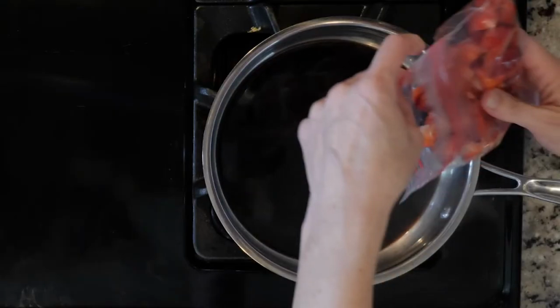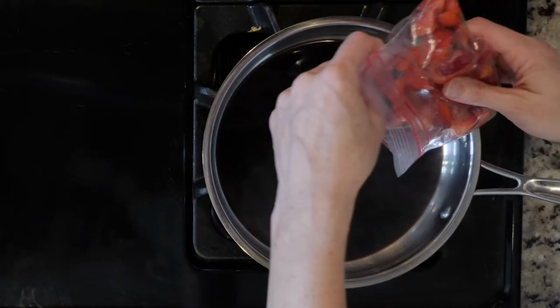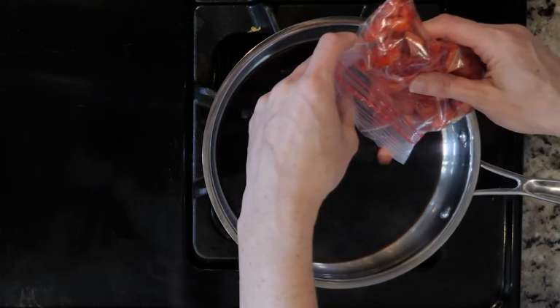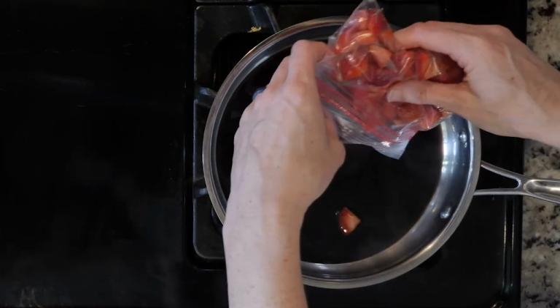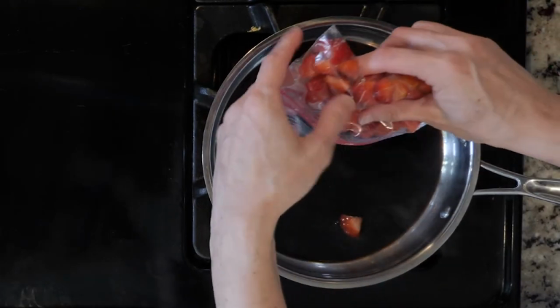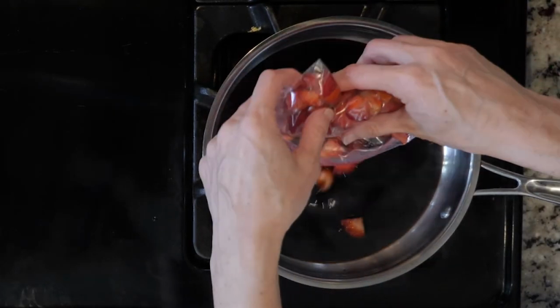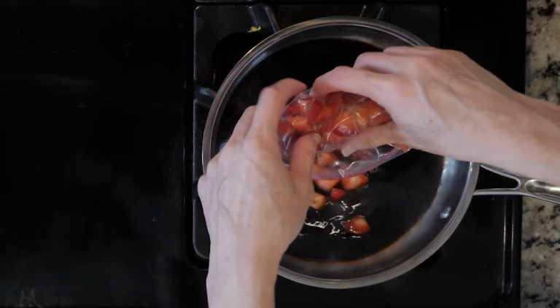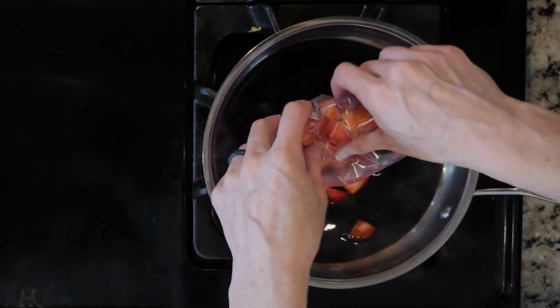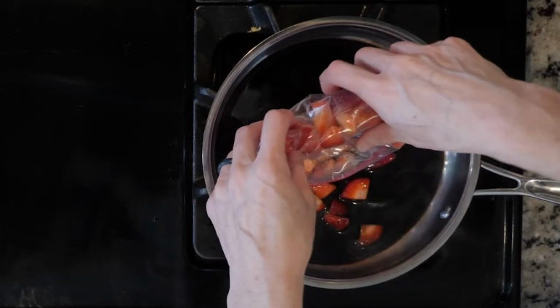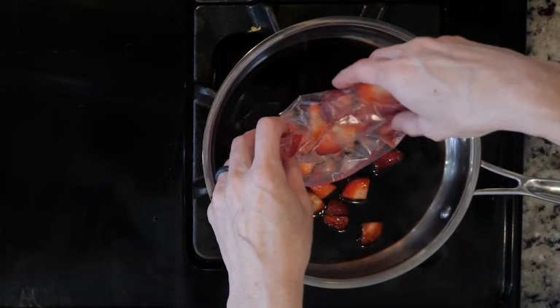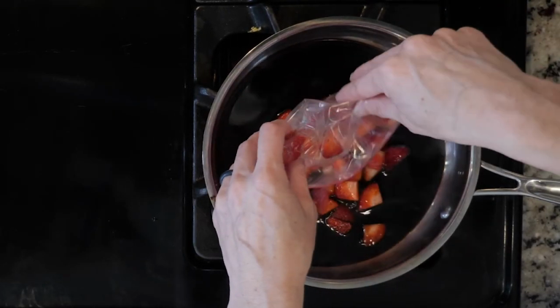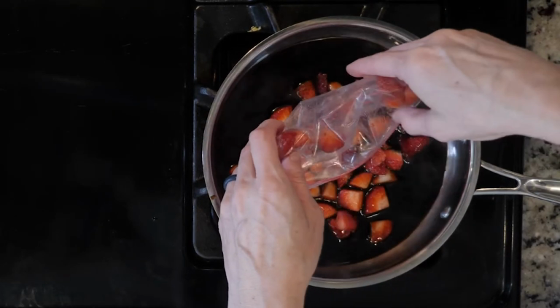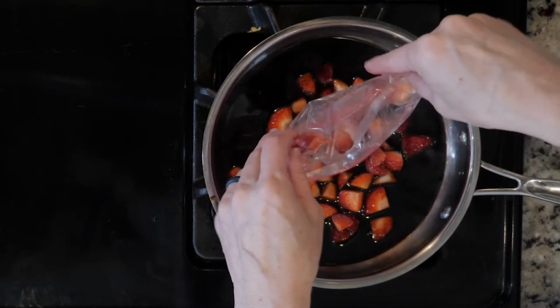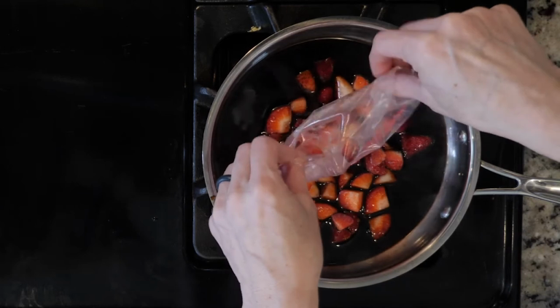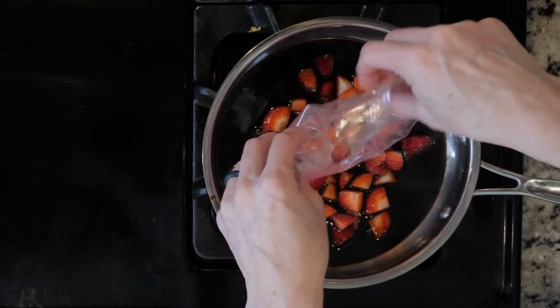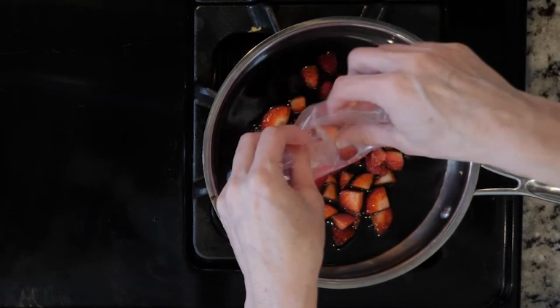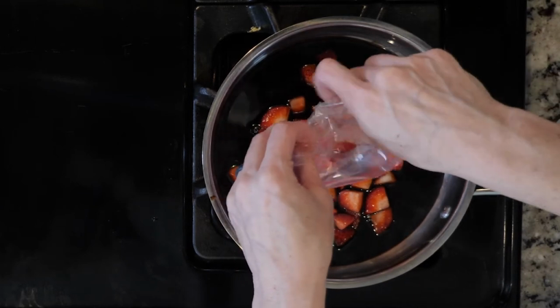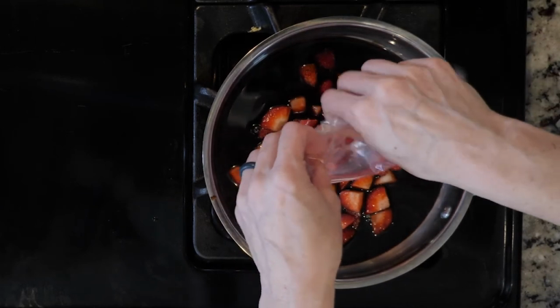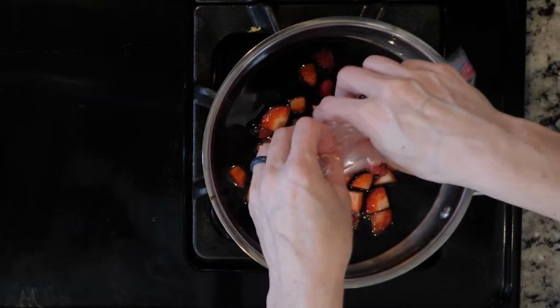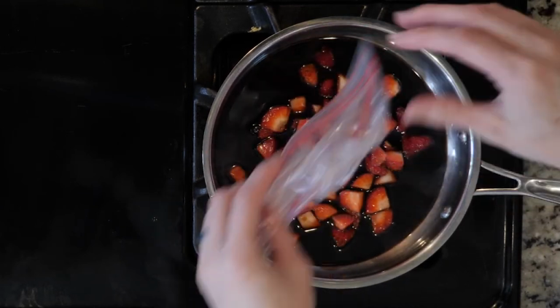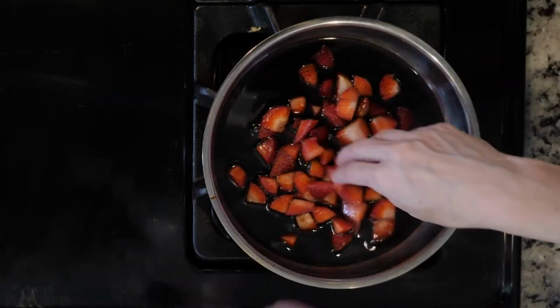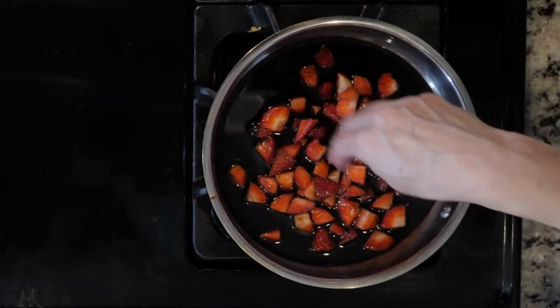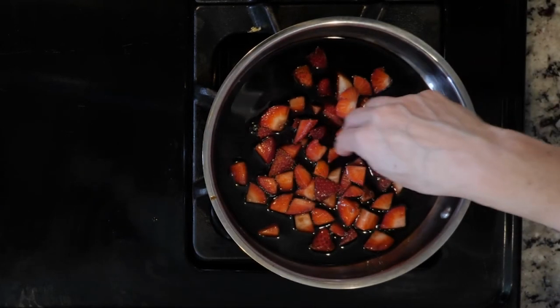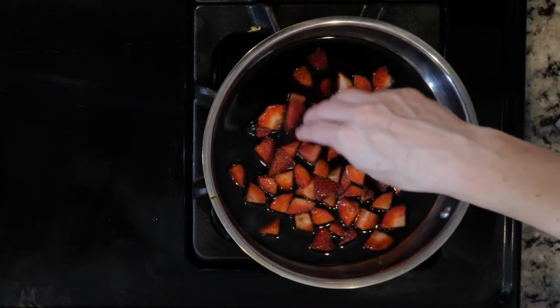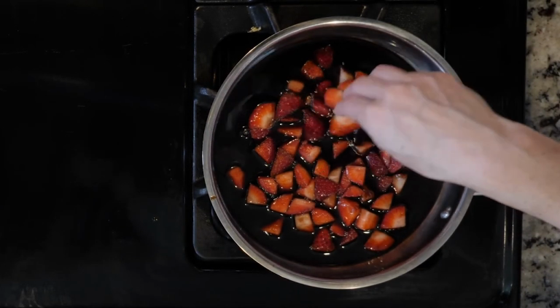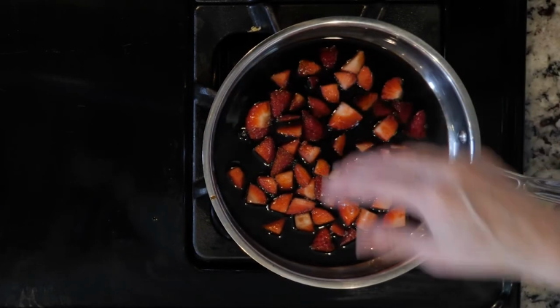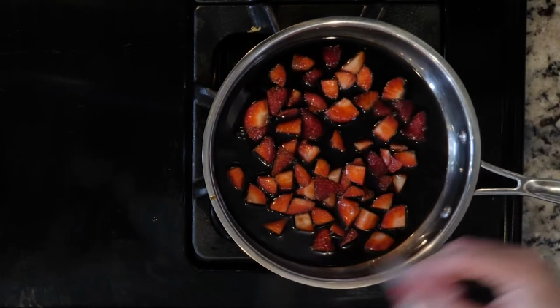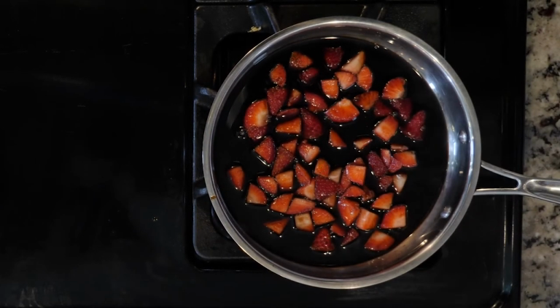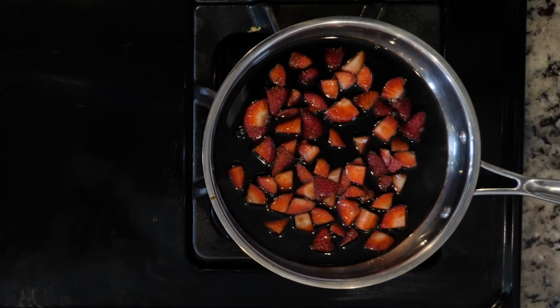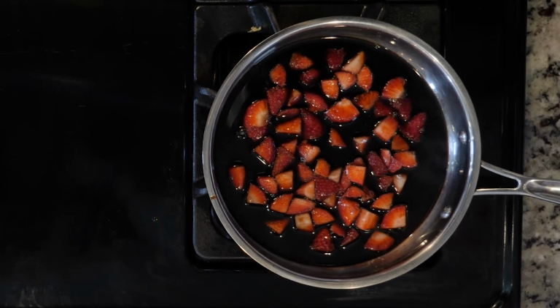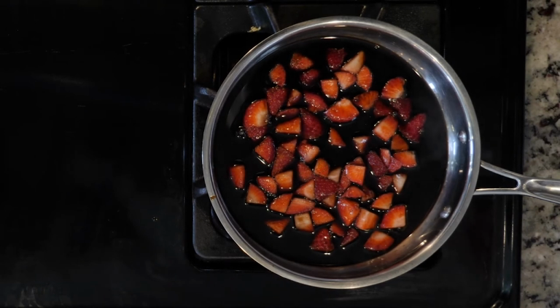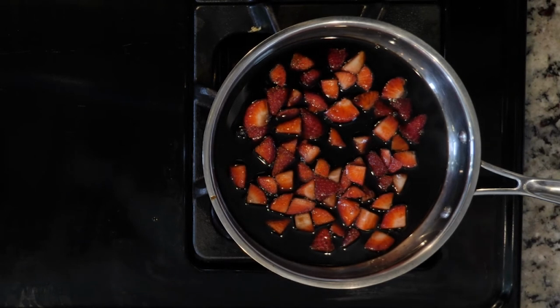After you've flipped the chicken, add the strawberries to the balsamic vinegar and allow them to cook together until needed. Once the chicken is done, remove it from the oven.